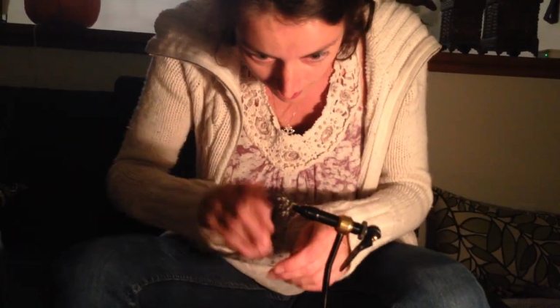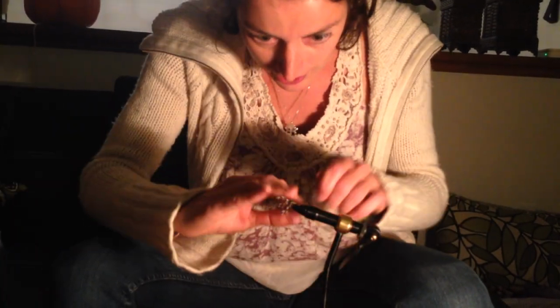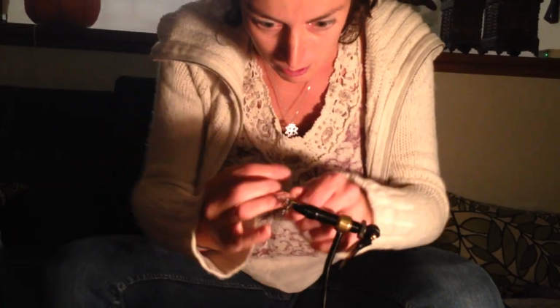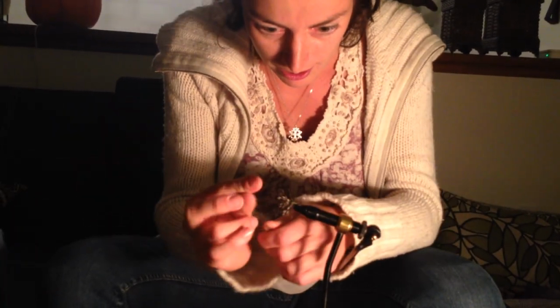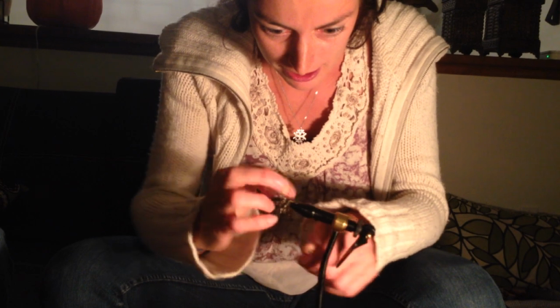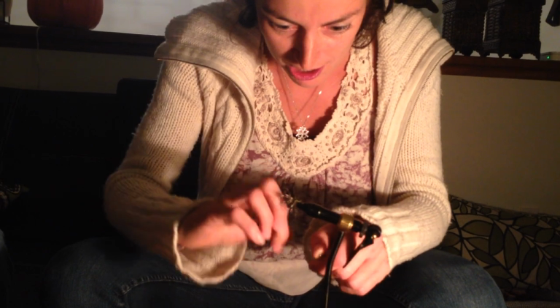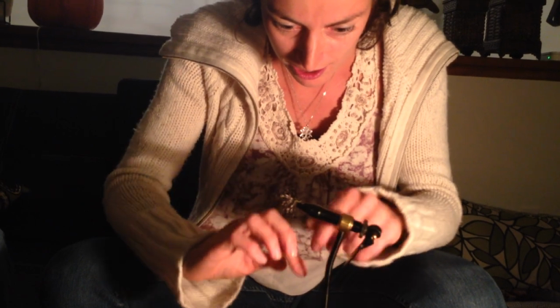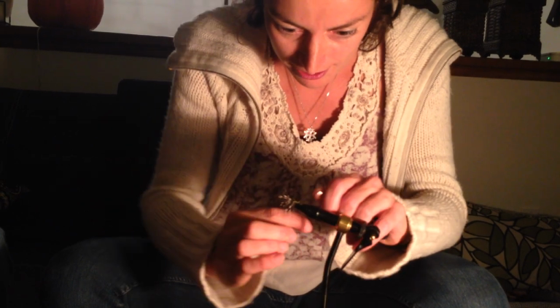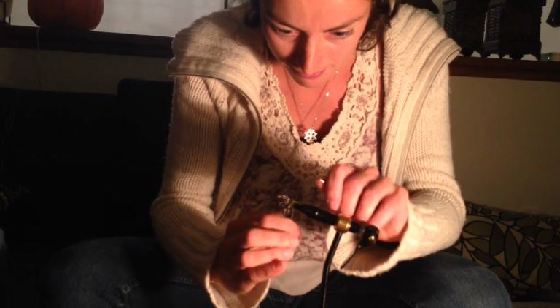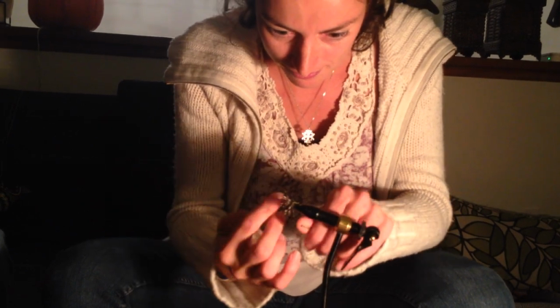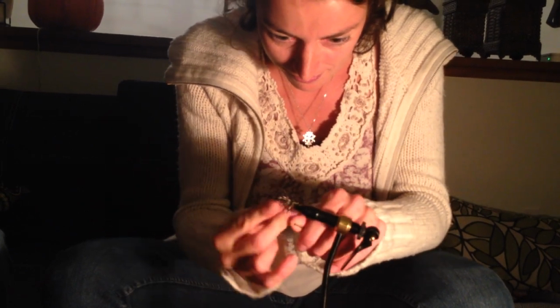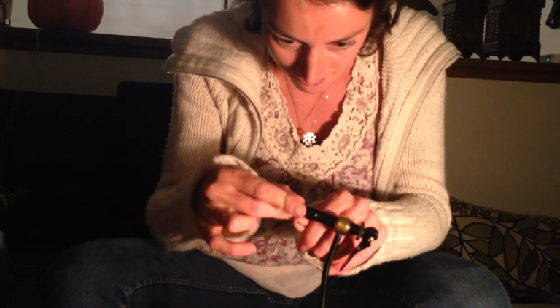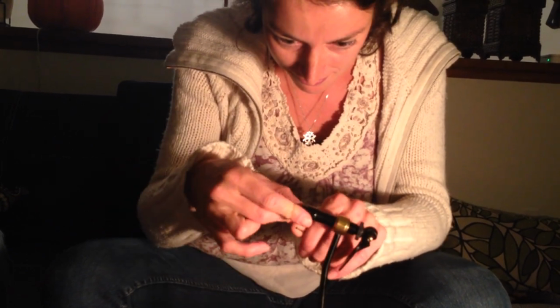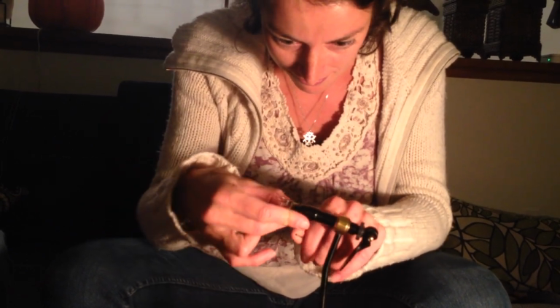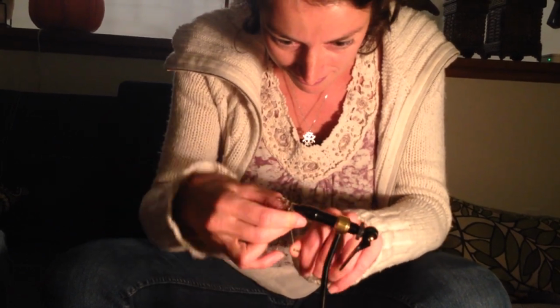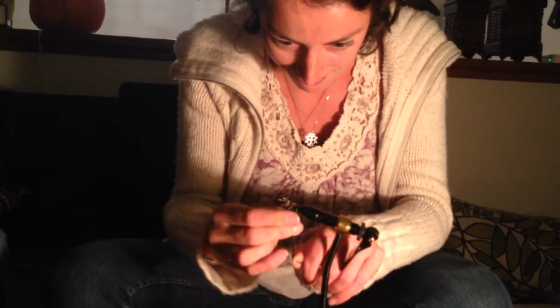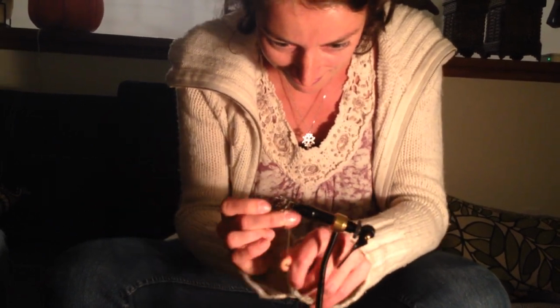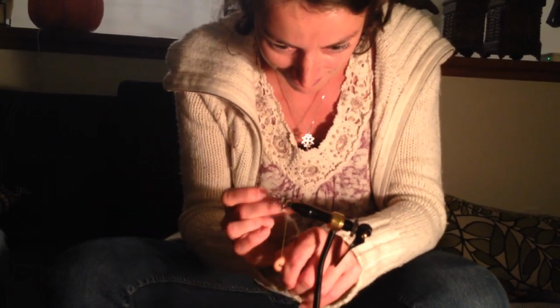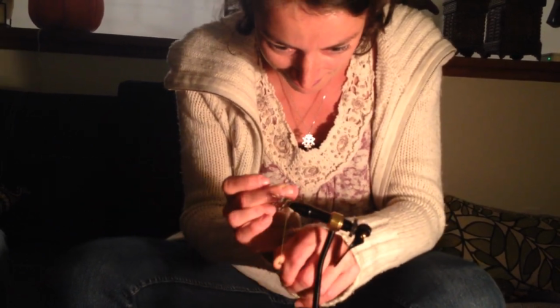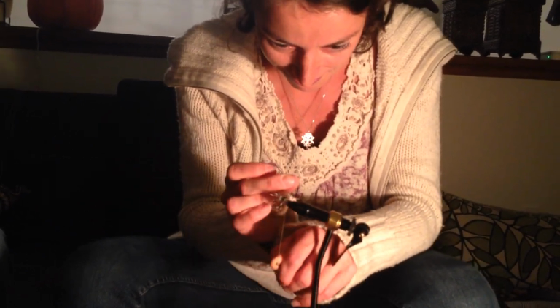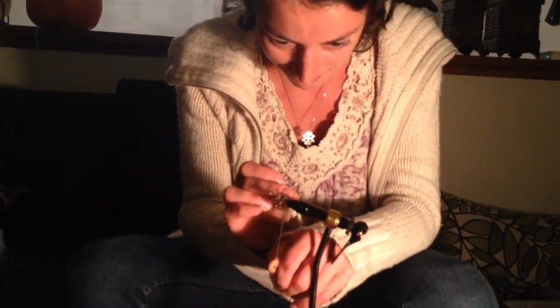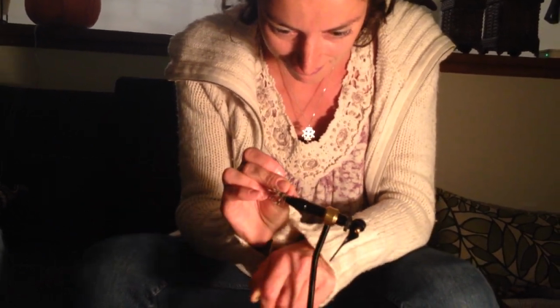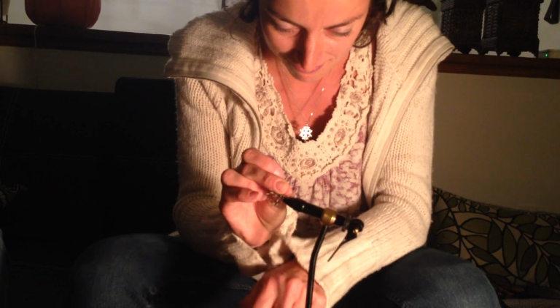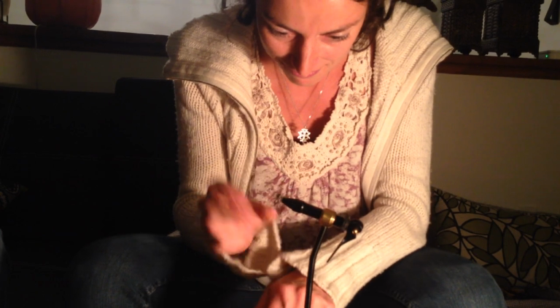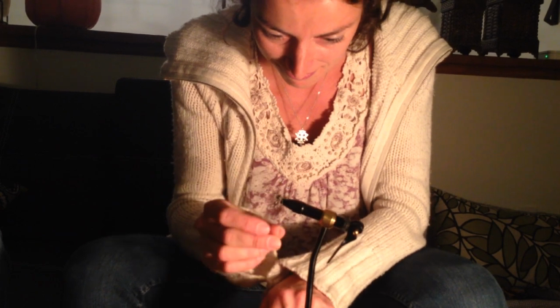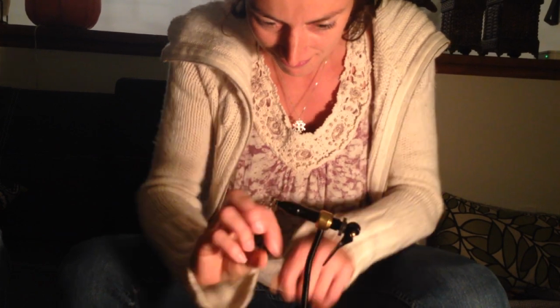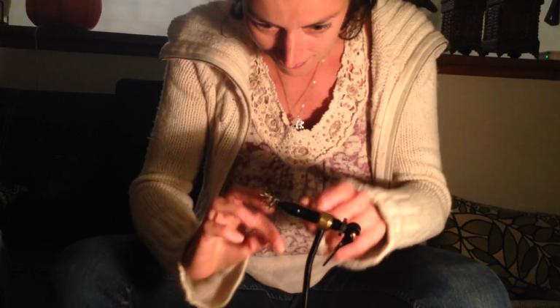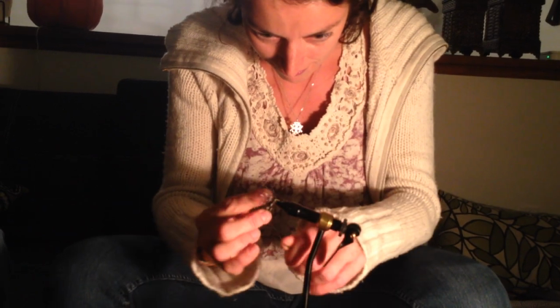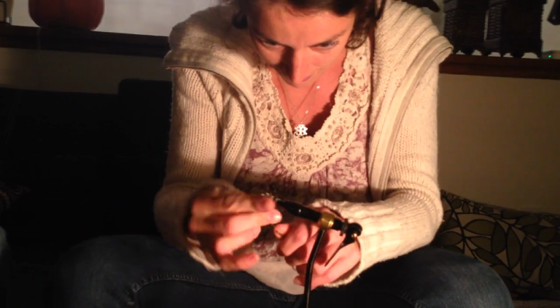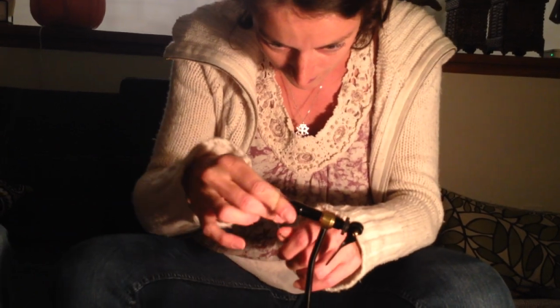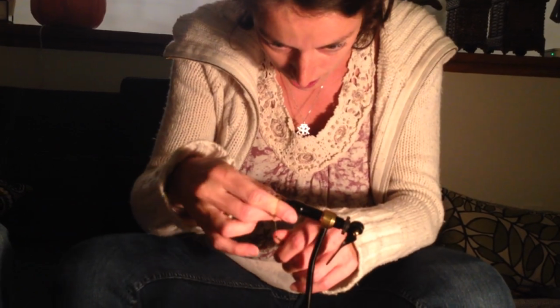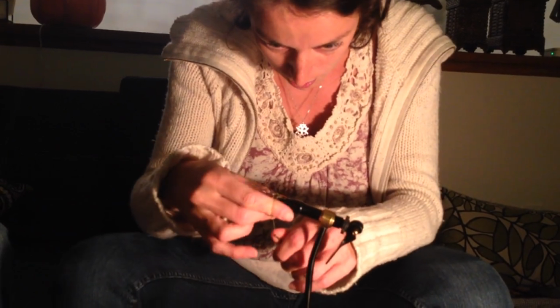Then we'll make a really special knot, or a couple.